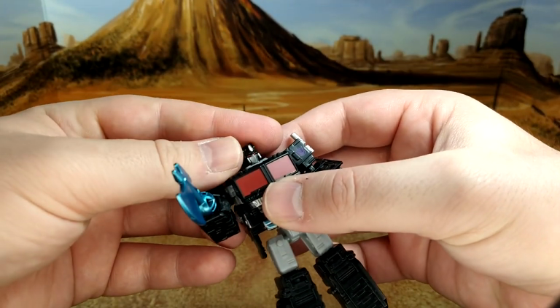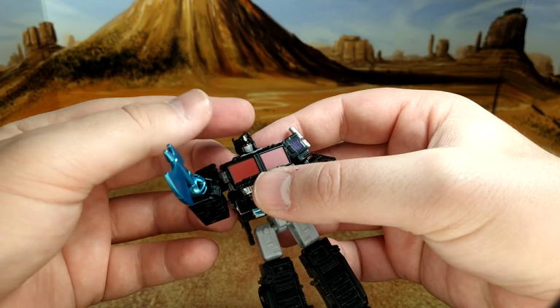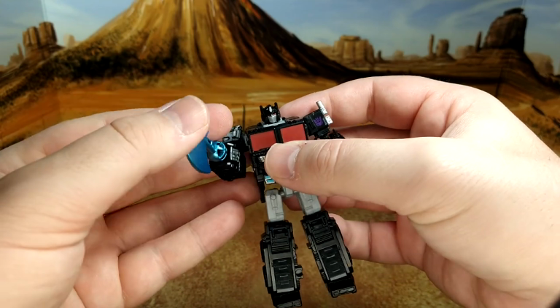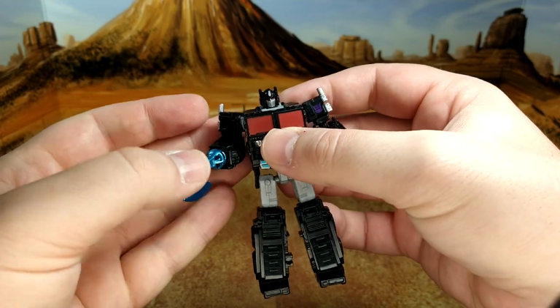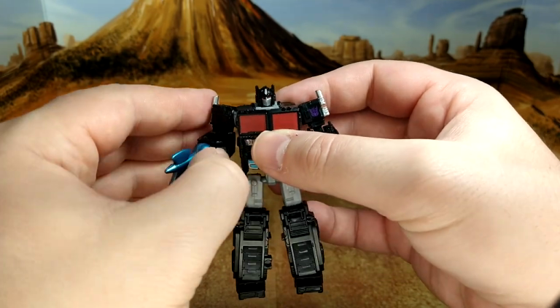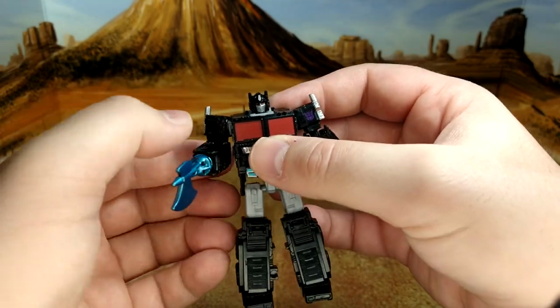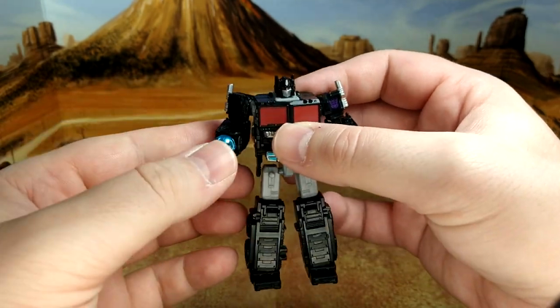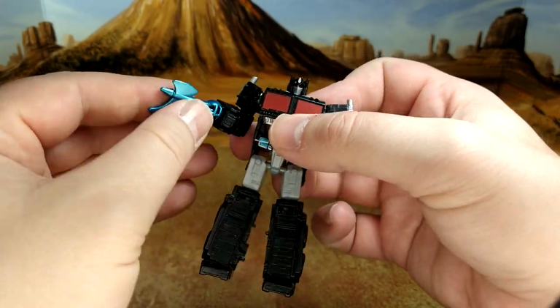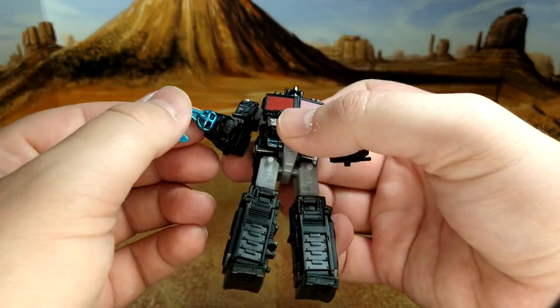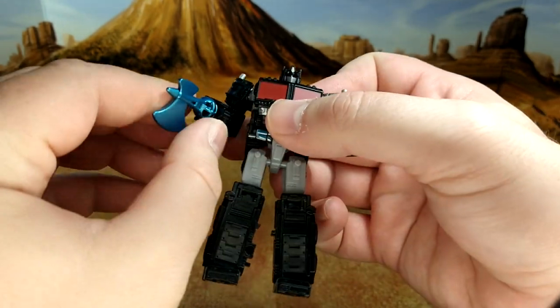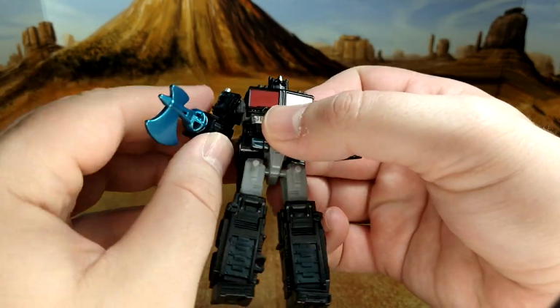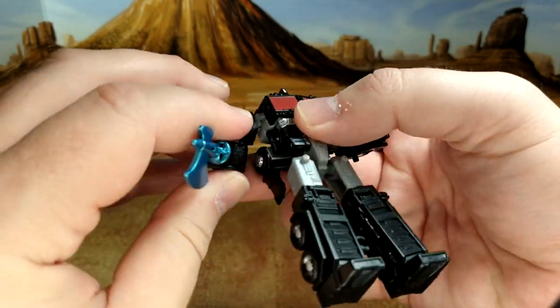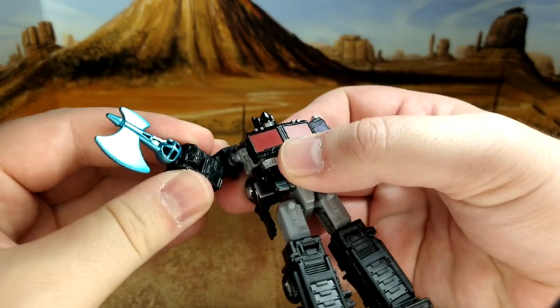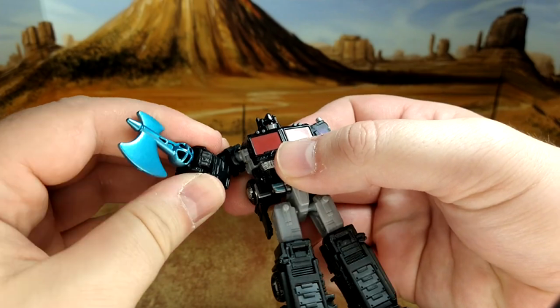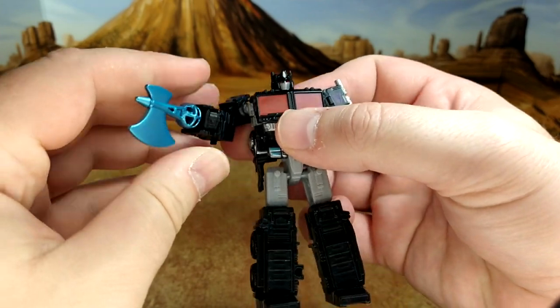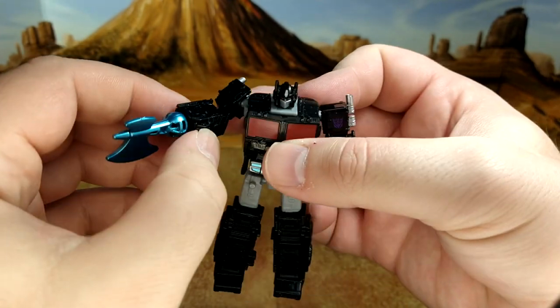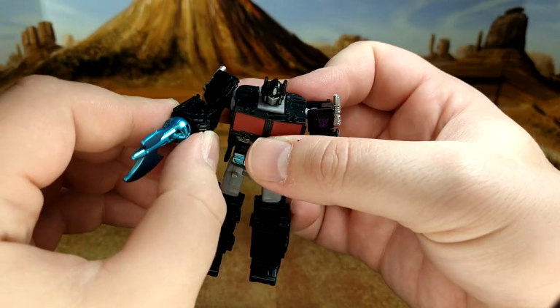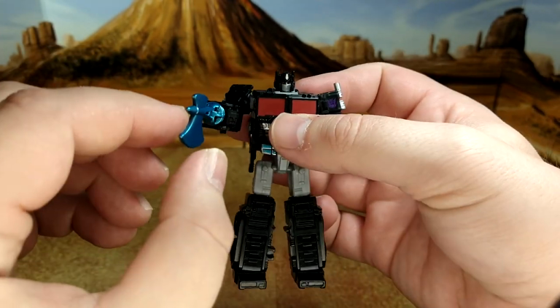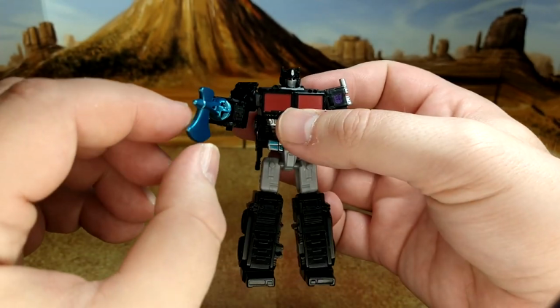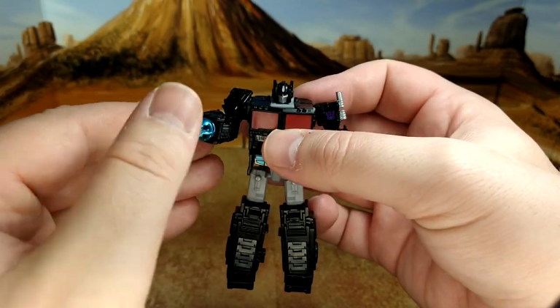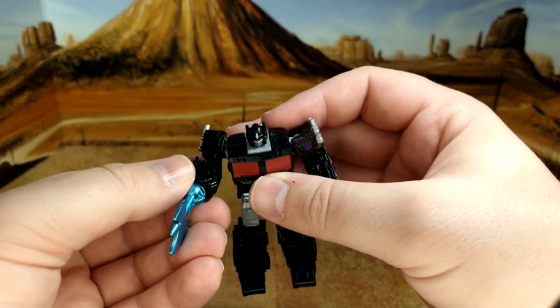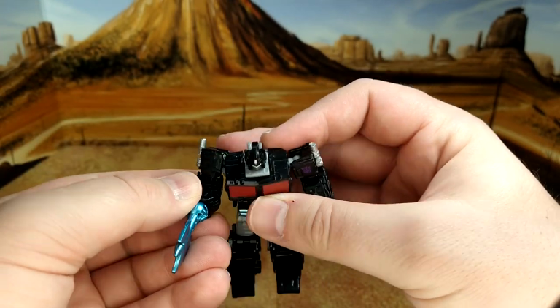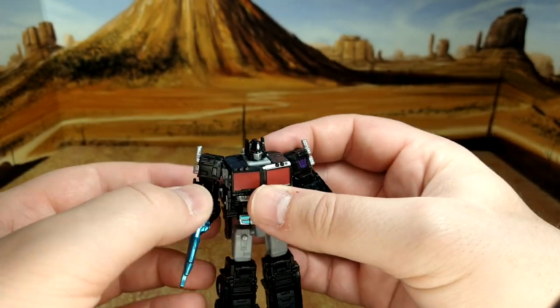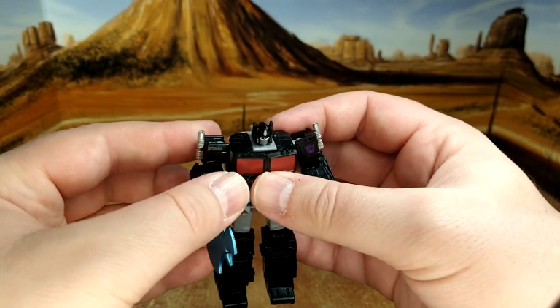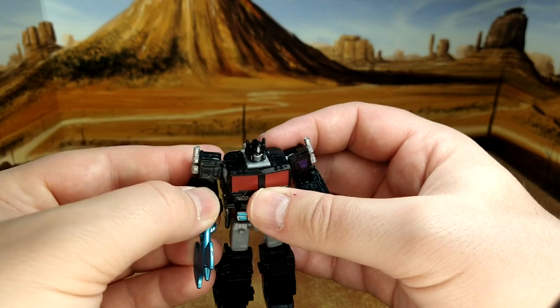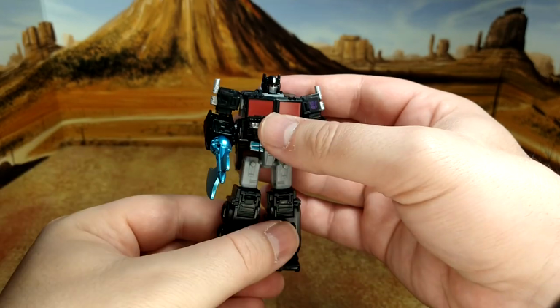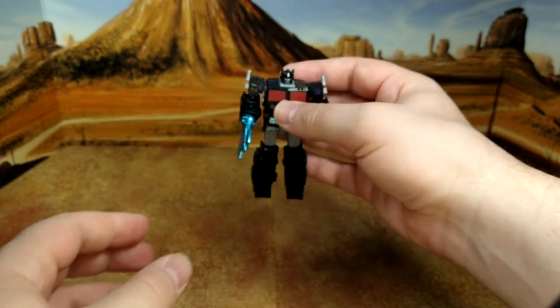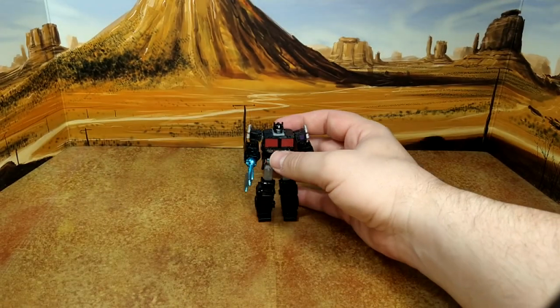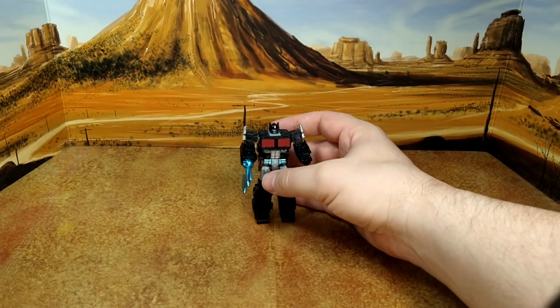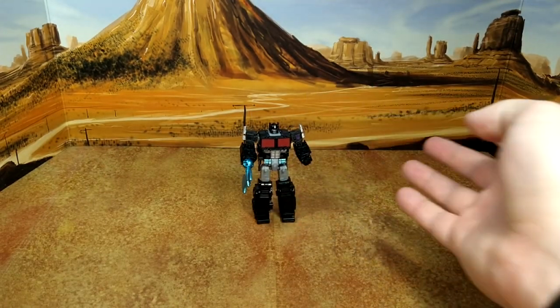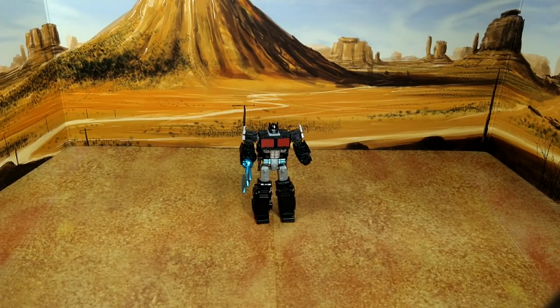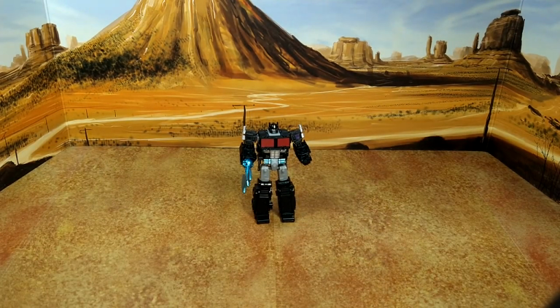This is a really nice repaint of the Optimus Prime mold and my kid really likes it. It's kind of goofy to have the hand stick out a little bit when you have the axe coming out, but my kid doesn't care. Final look at Nemesis Prime before the decals.